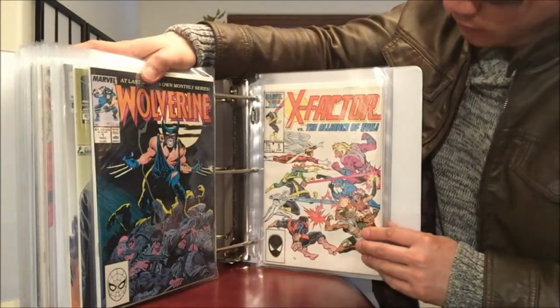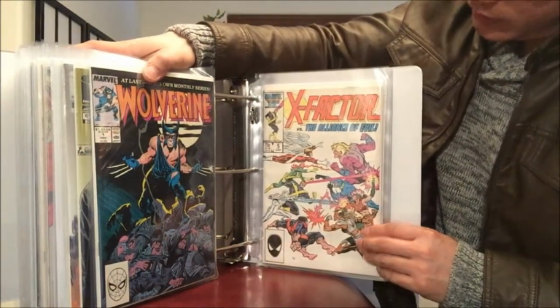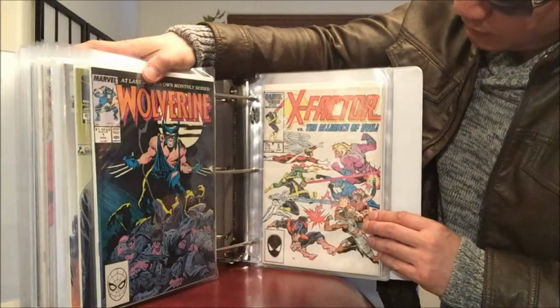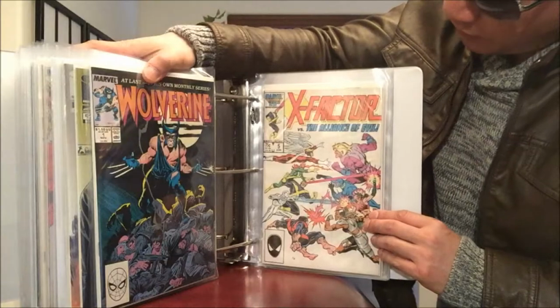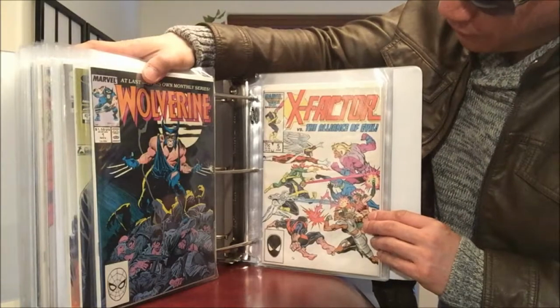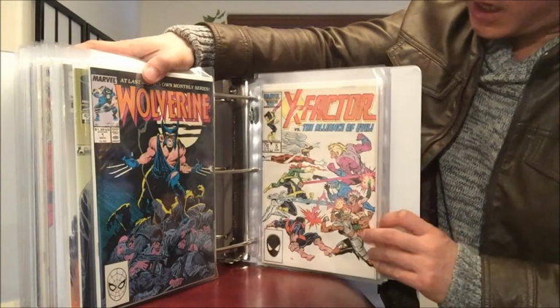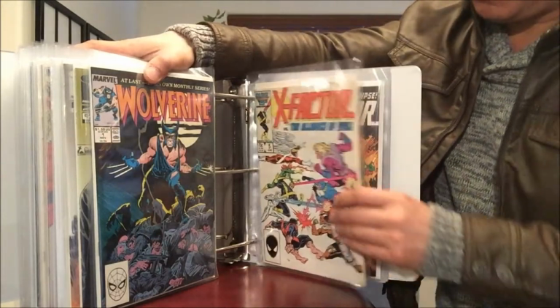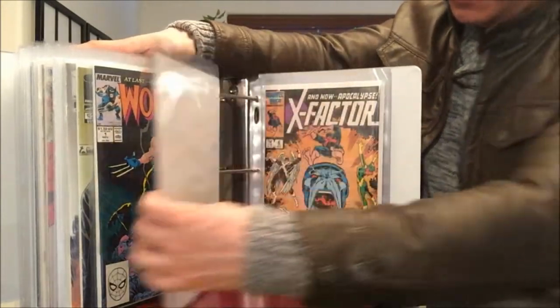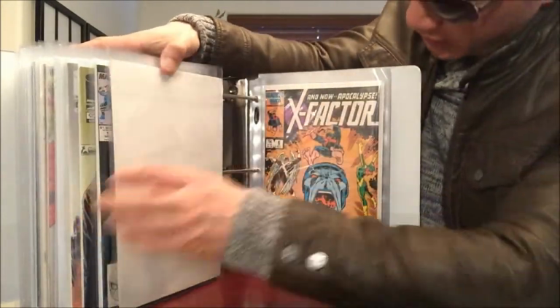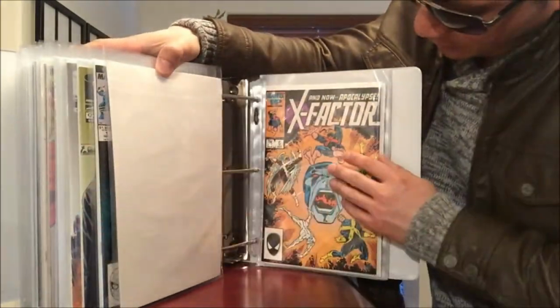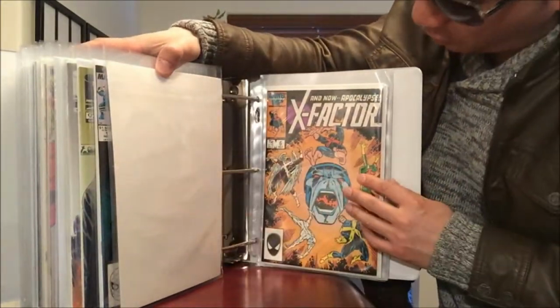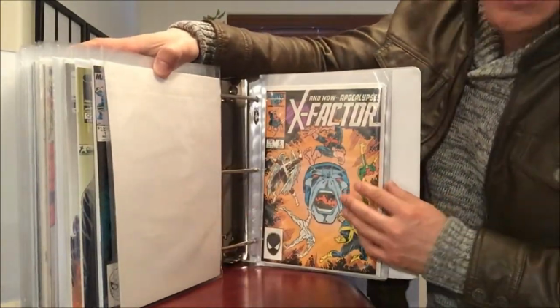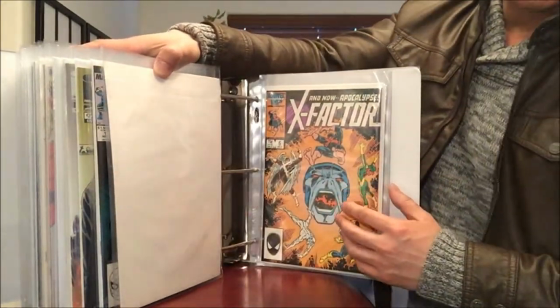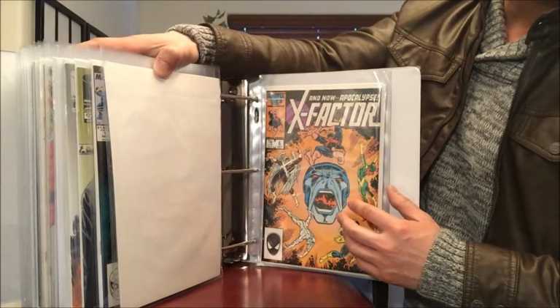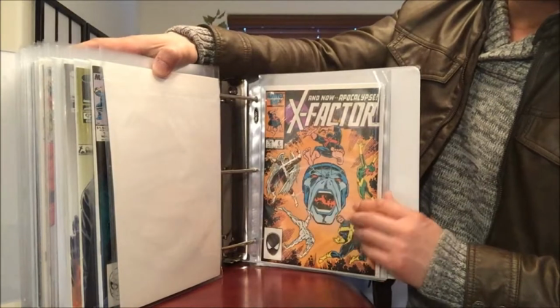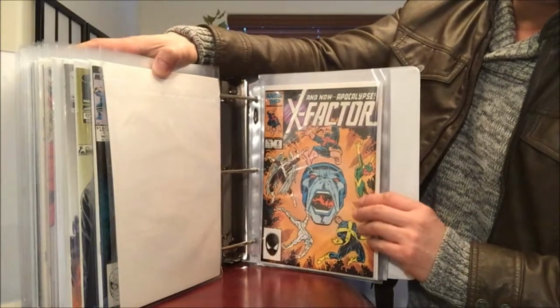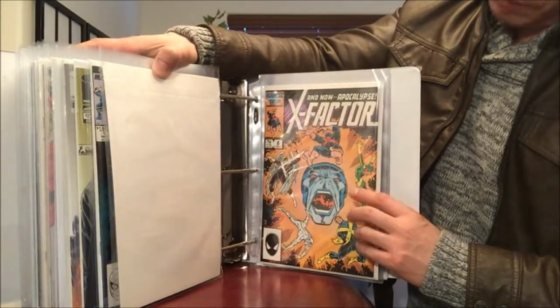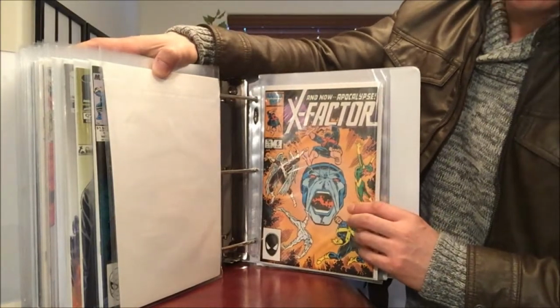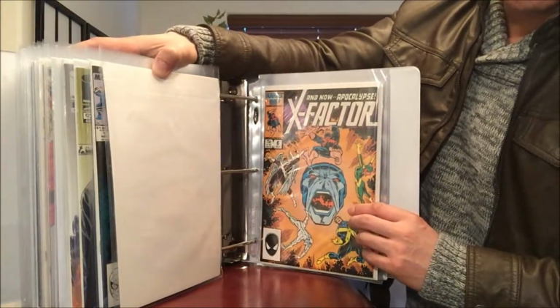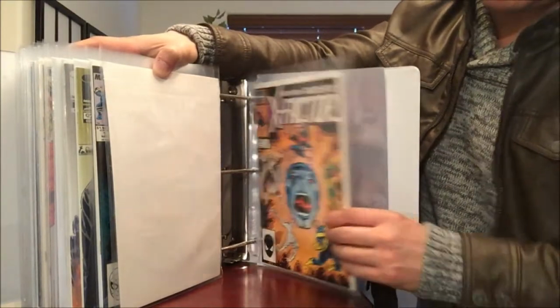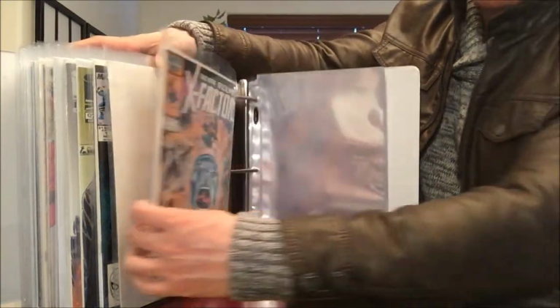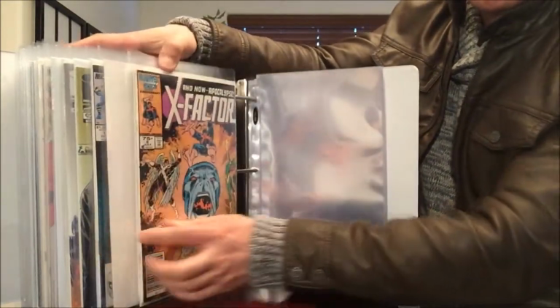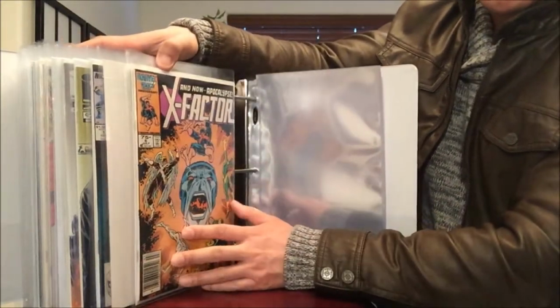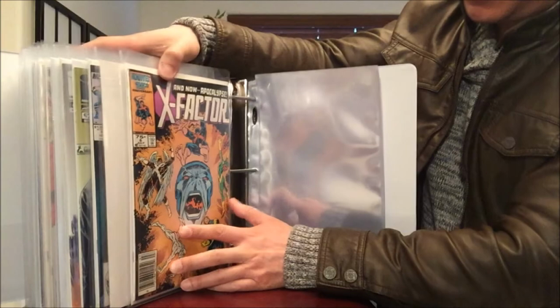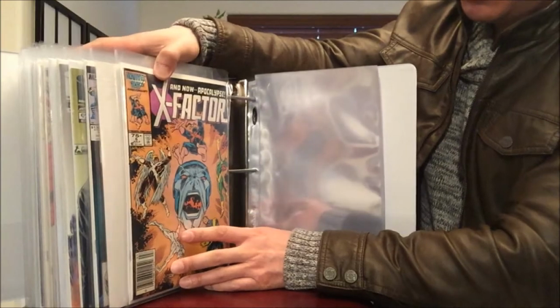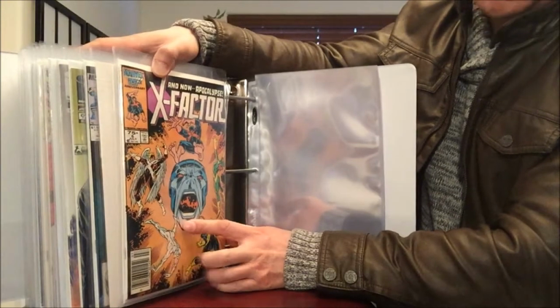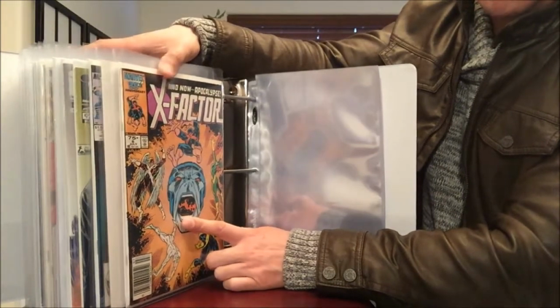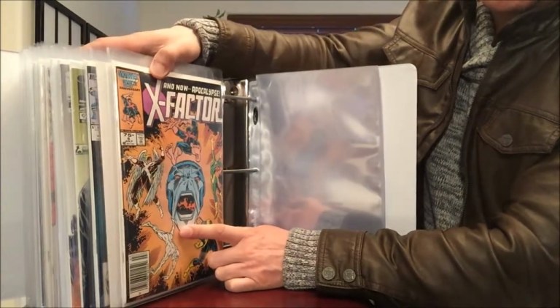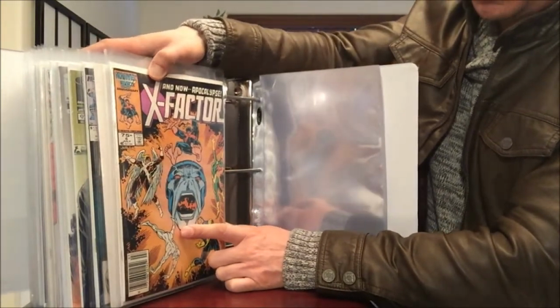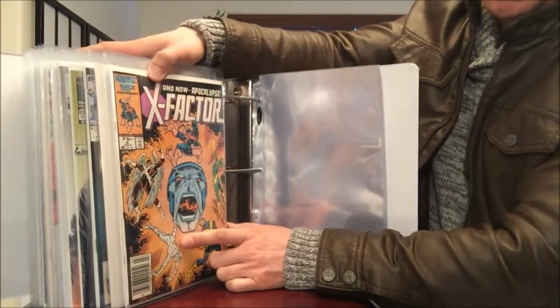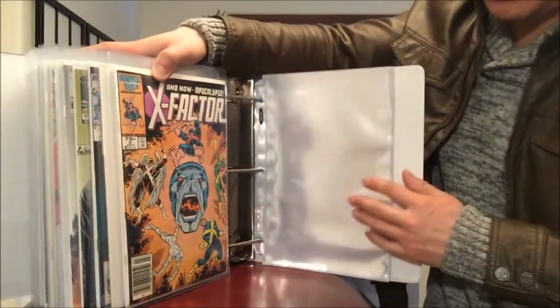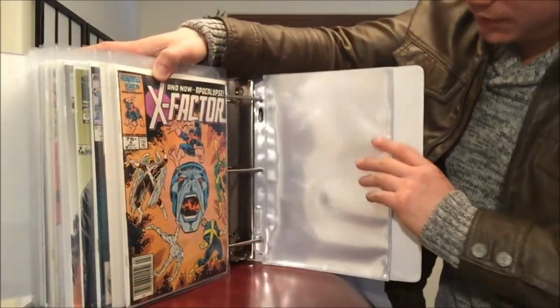X-Factor number 5 — first cameo of Apocalypse — and X-Factor number 6, from my own private collection. I've got doubles of that one — I got one from Value Village for like 49 cents.